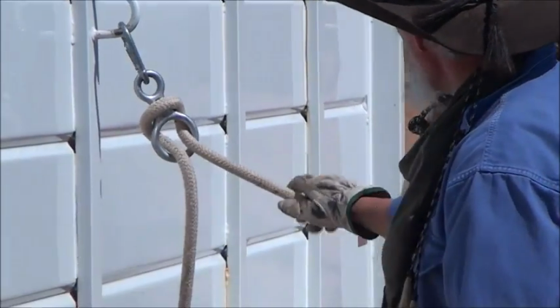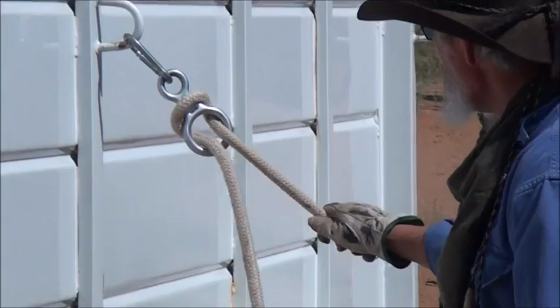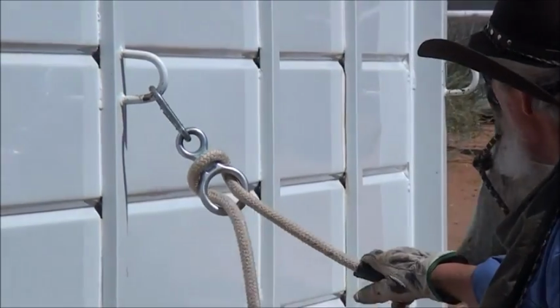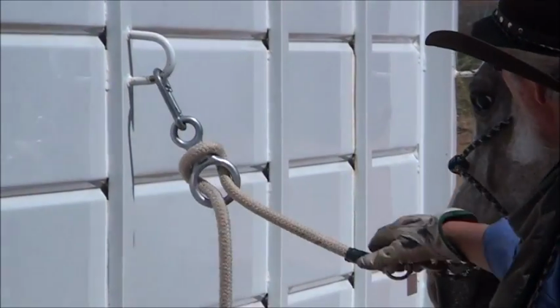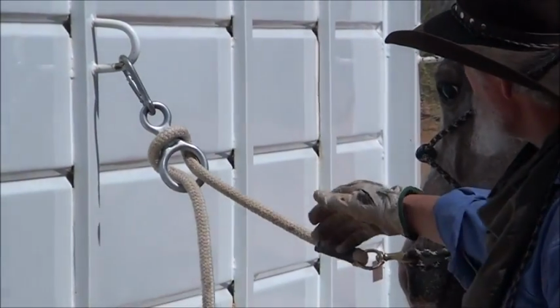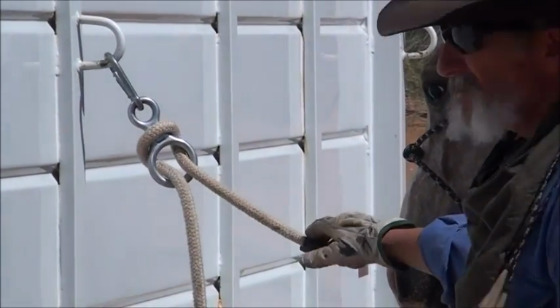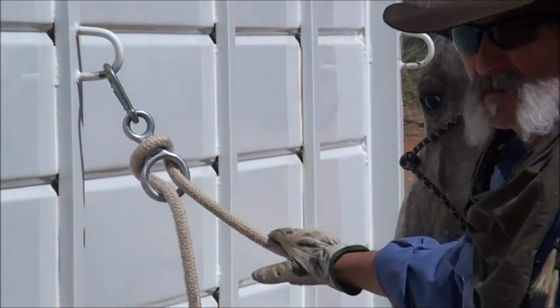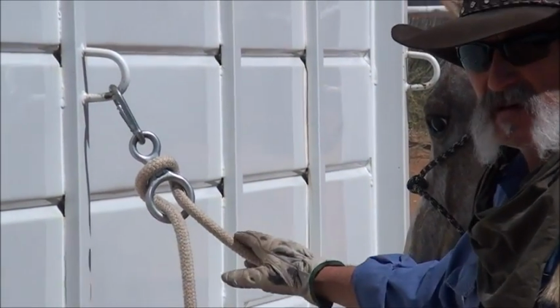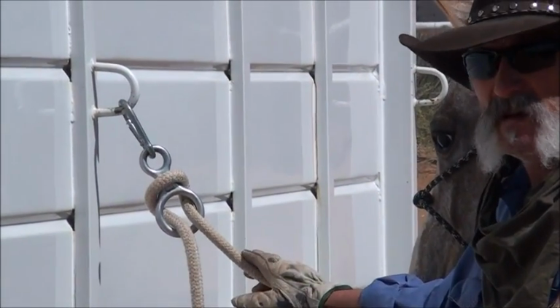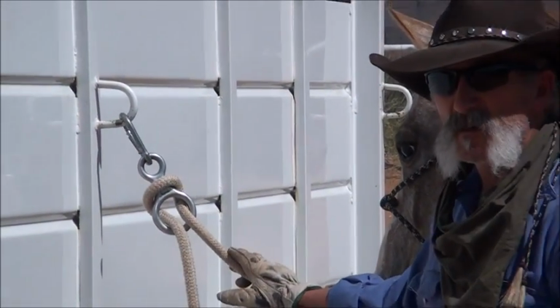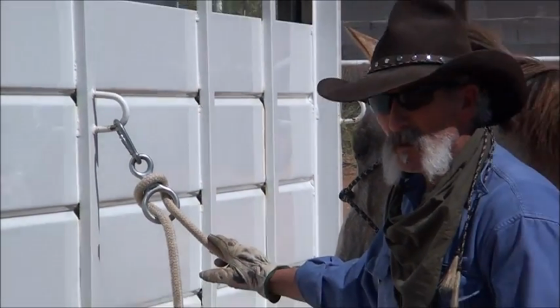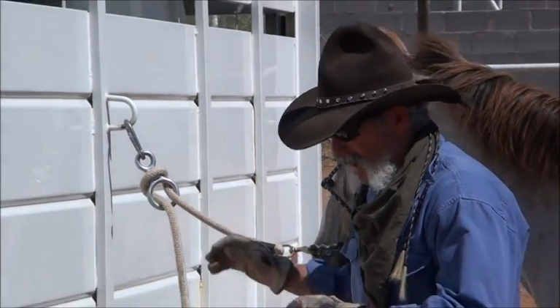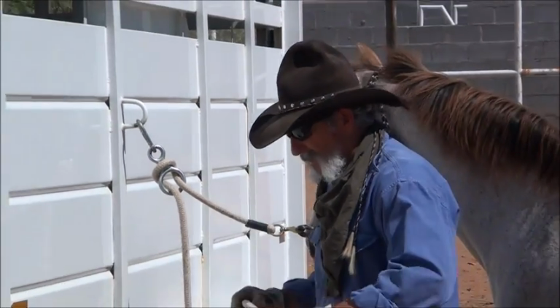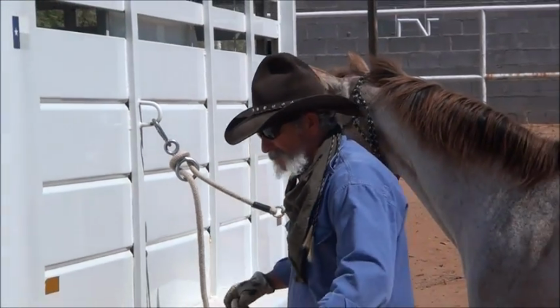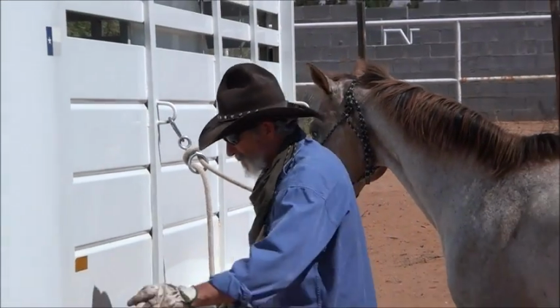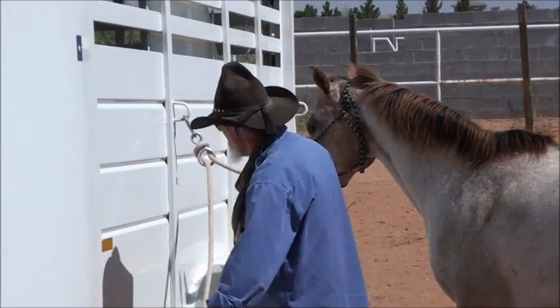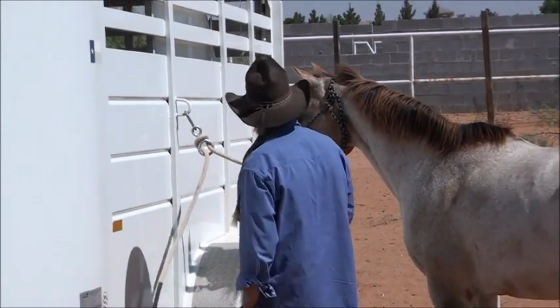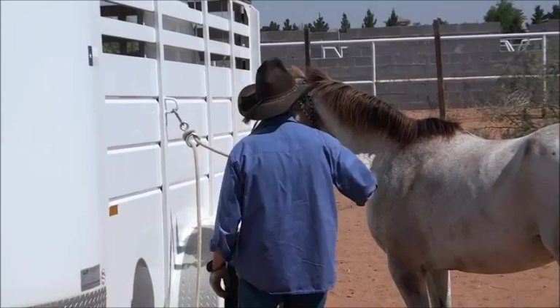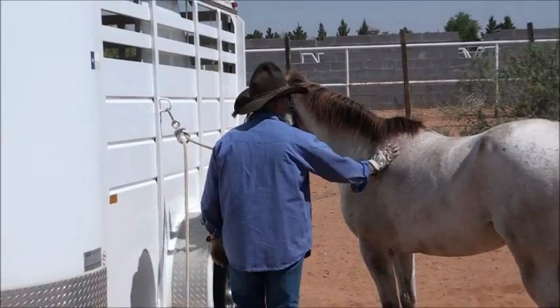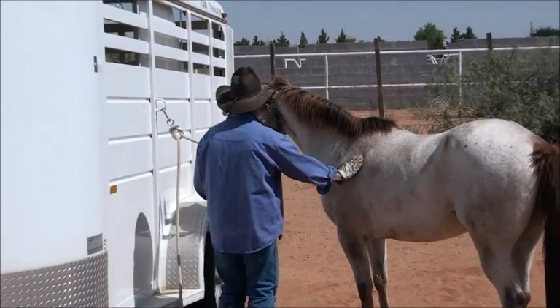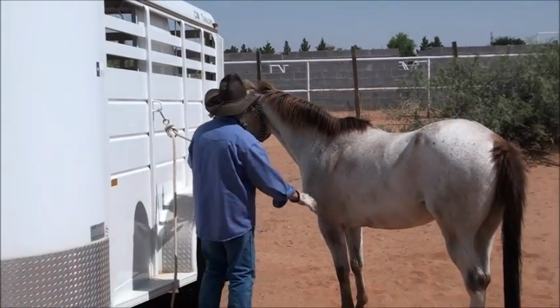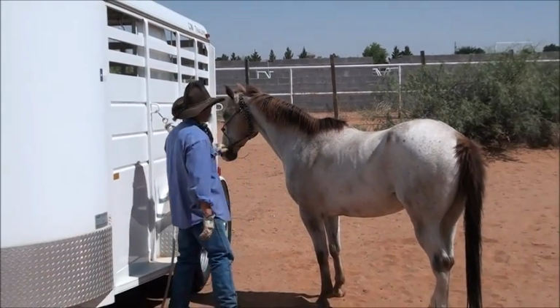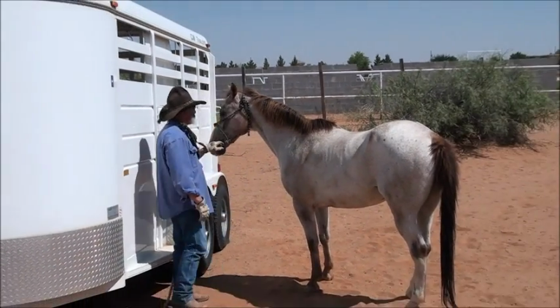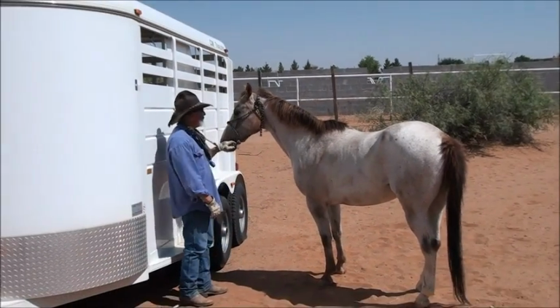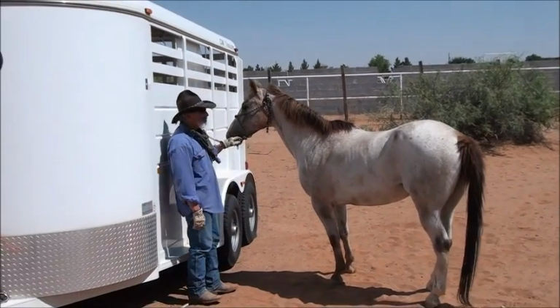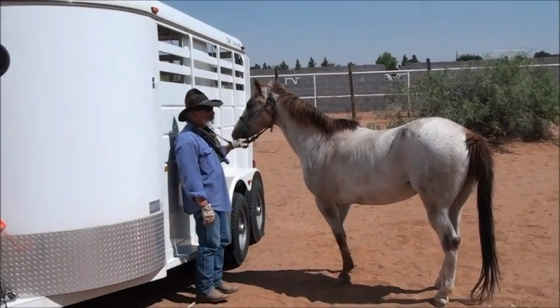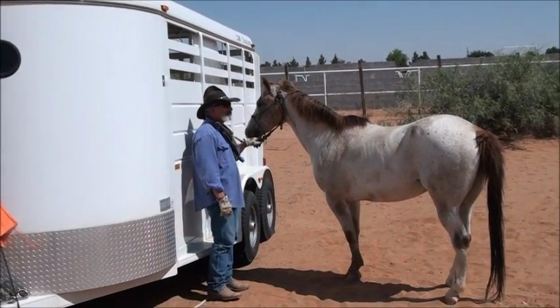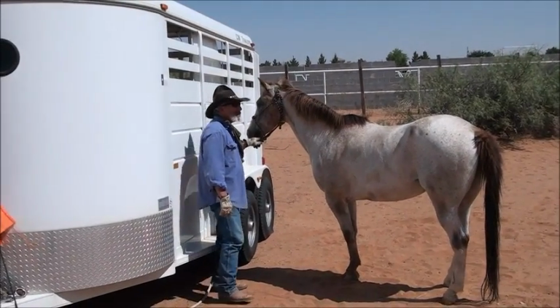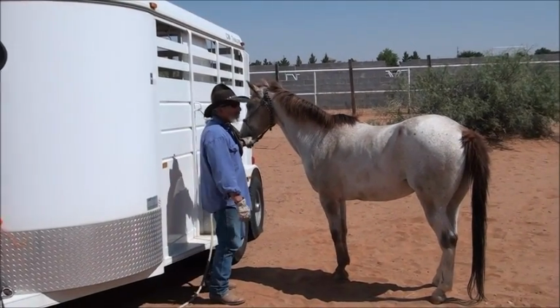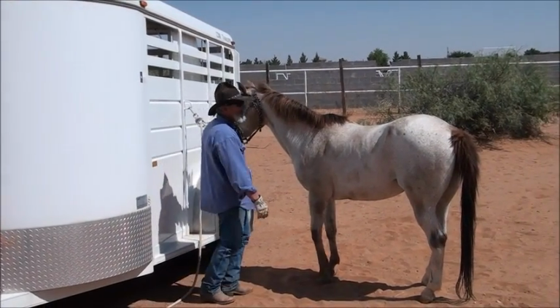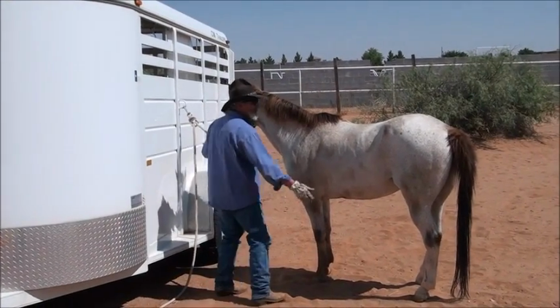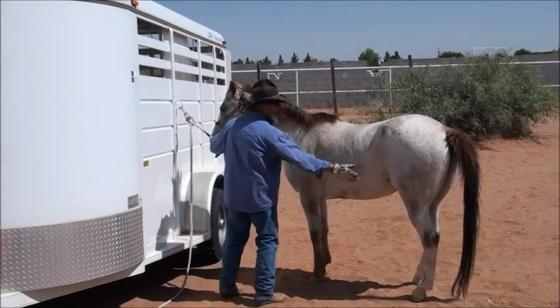Initially, I want it a little bit taut so he doesn't get that big jerk when he pulls back, and I'm going to get this rope out of his way. You can already see by his eye that he's real concerned — he probably hasn't been out of his pen much.